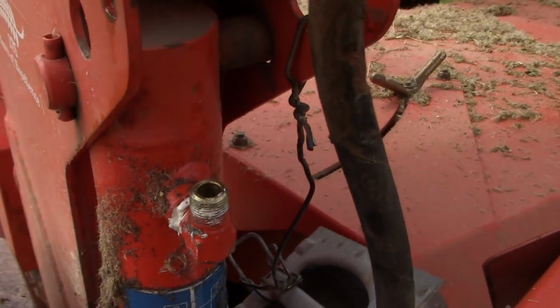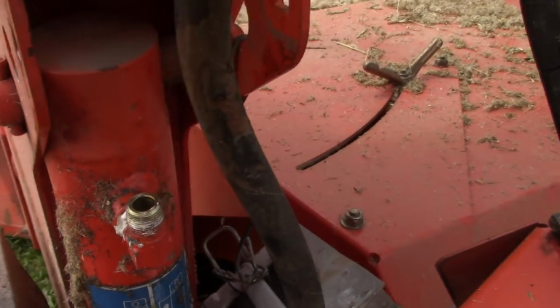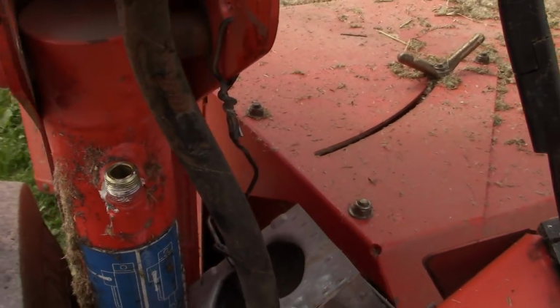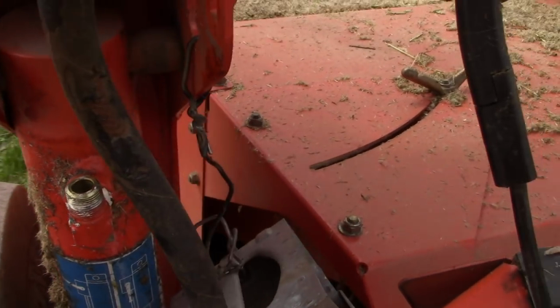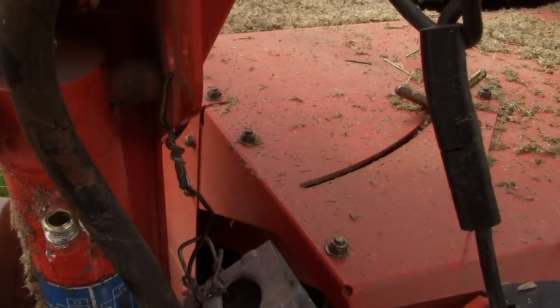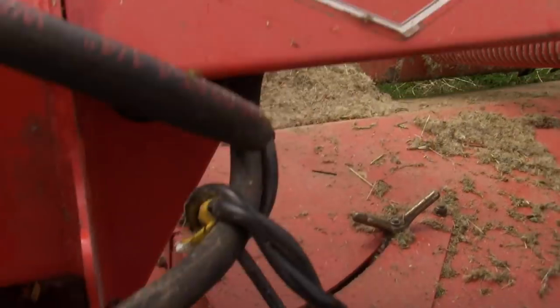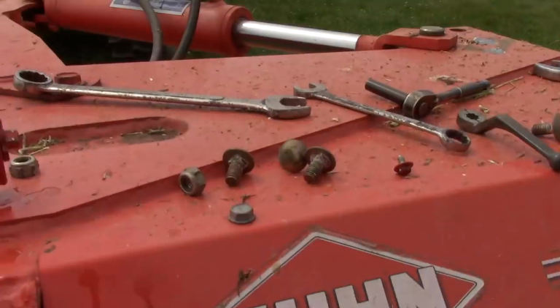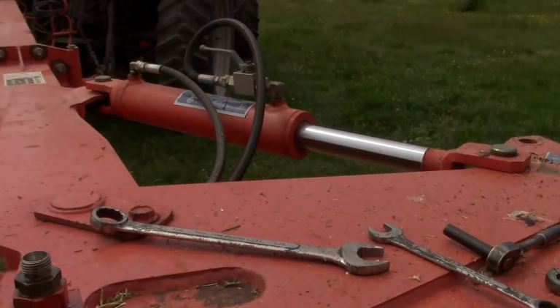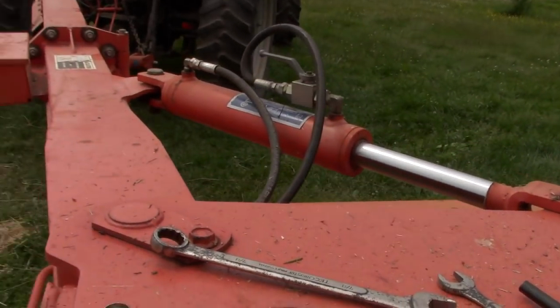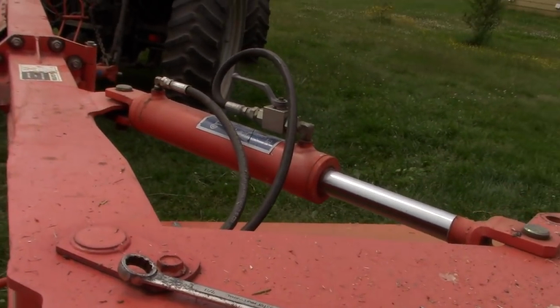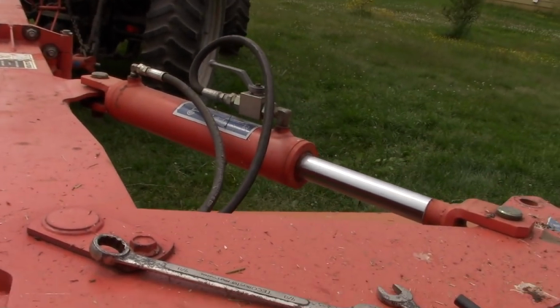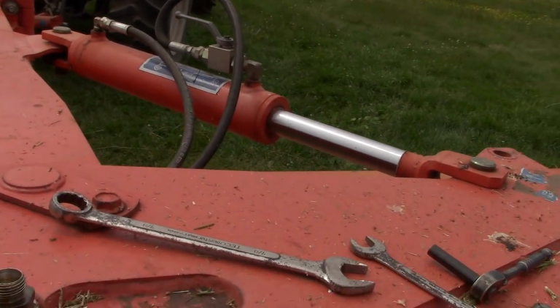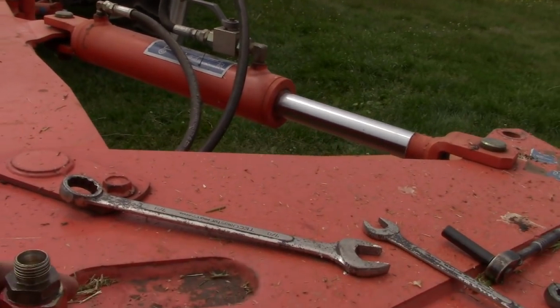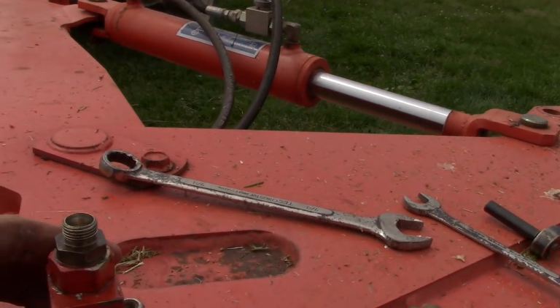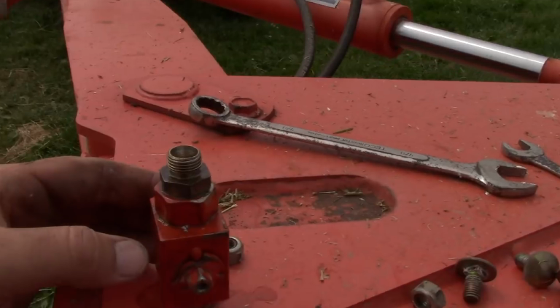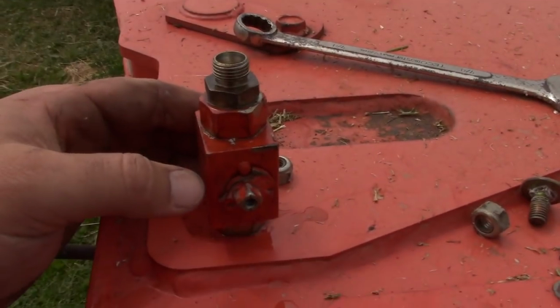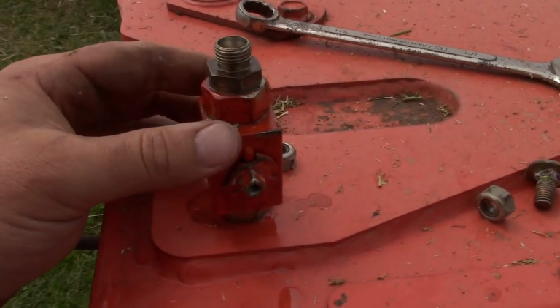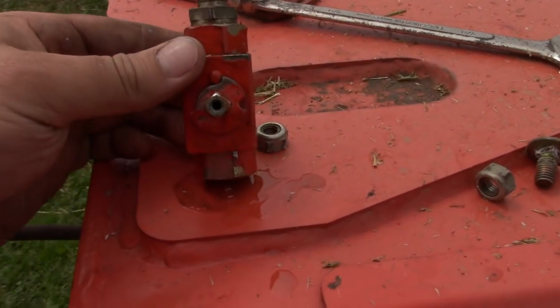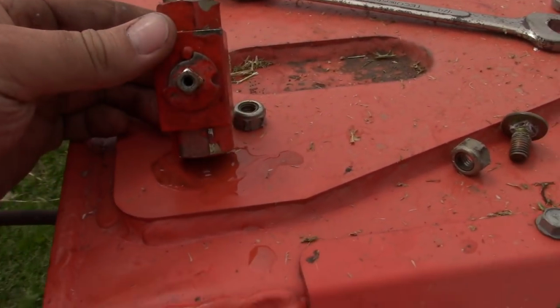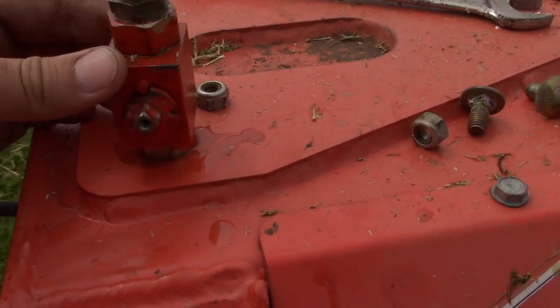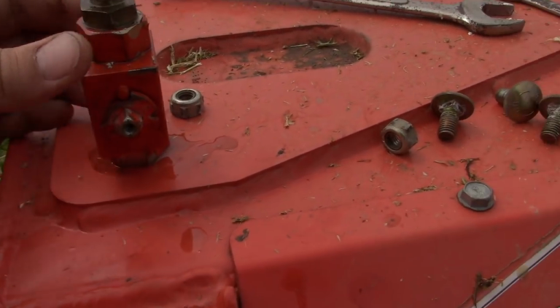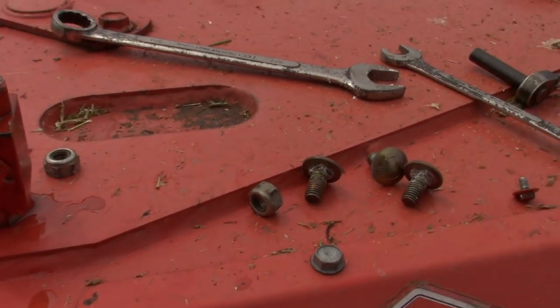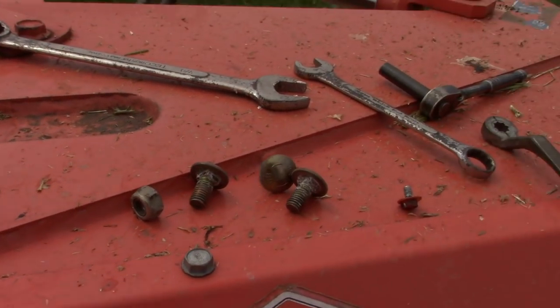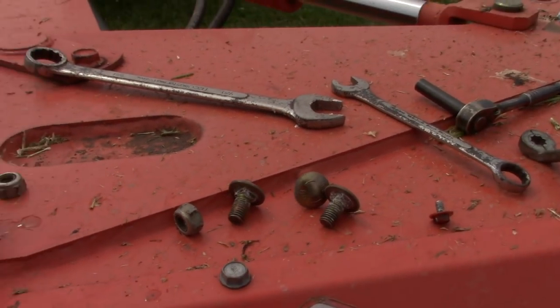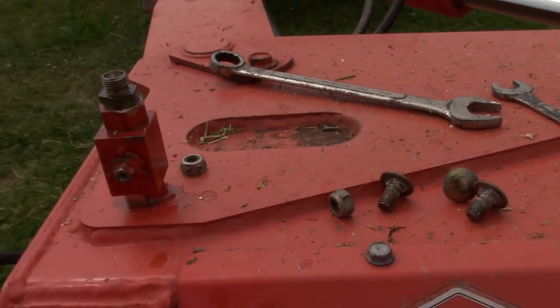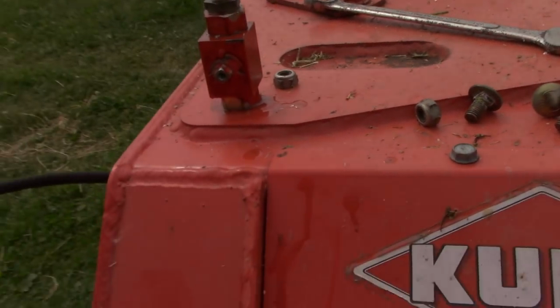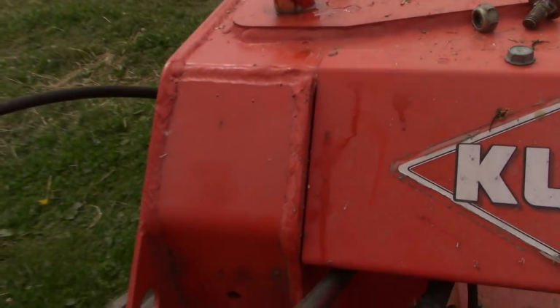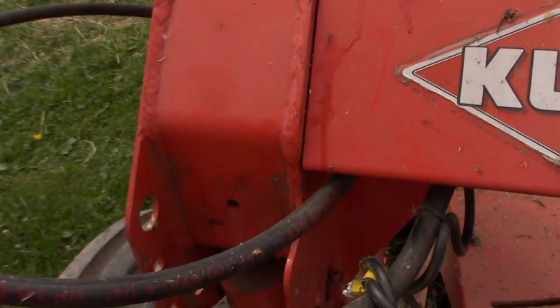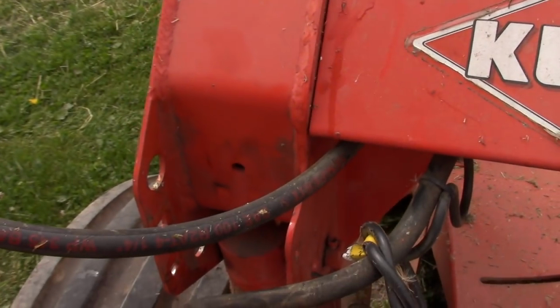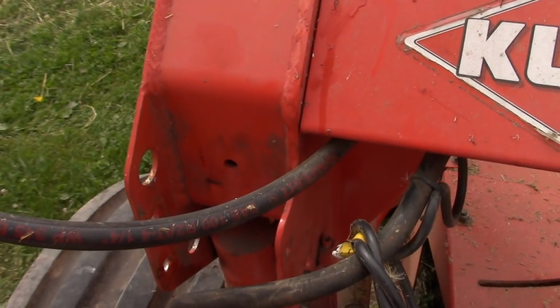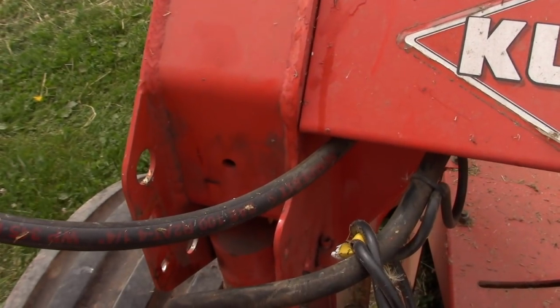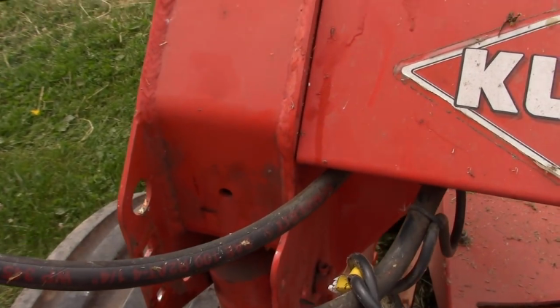So now it's just a matter of putting that little valve thing back on and everything else, so I'll button this back up and it should be good to go.